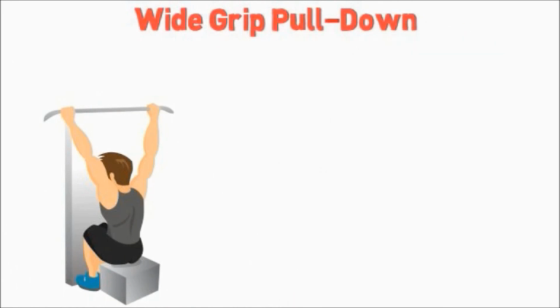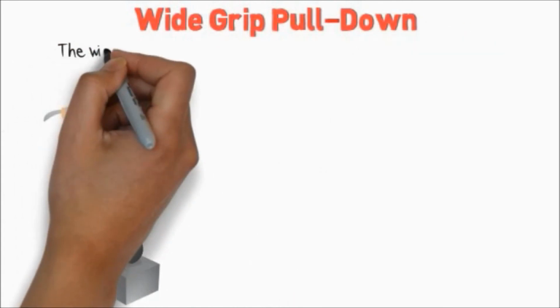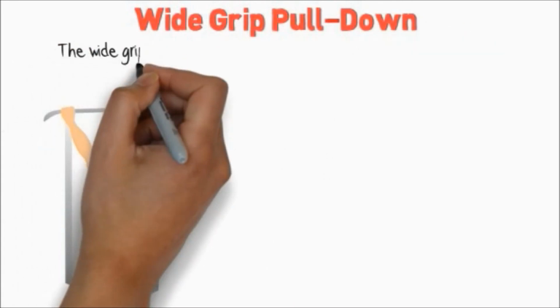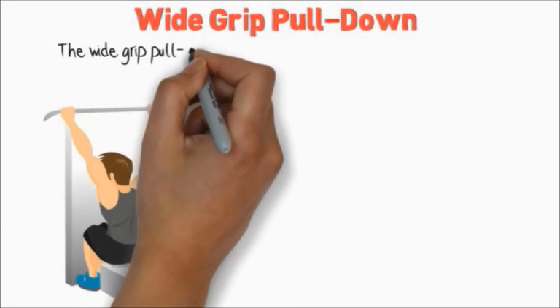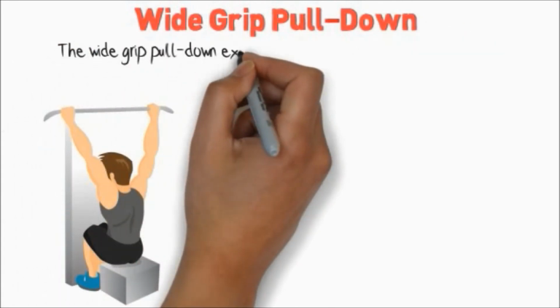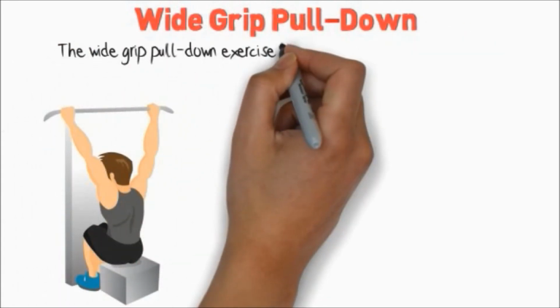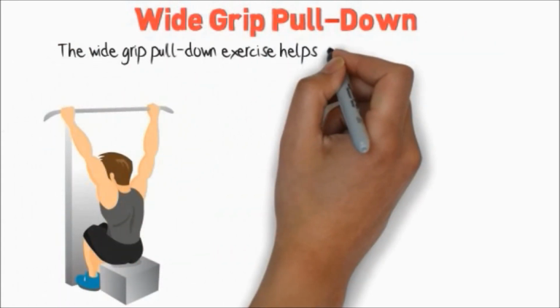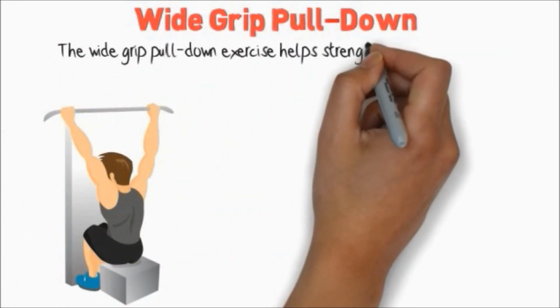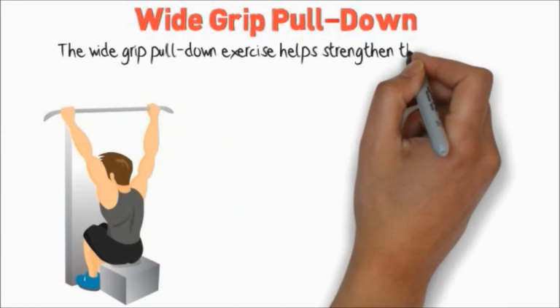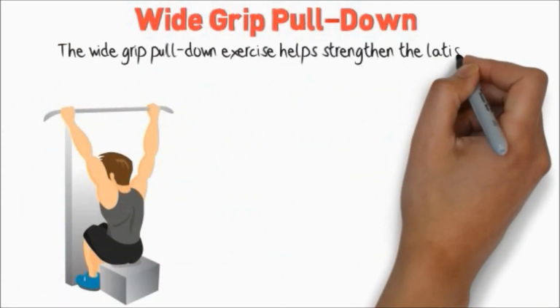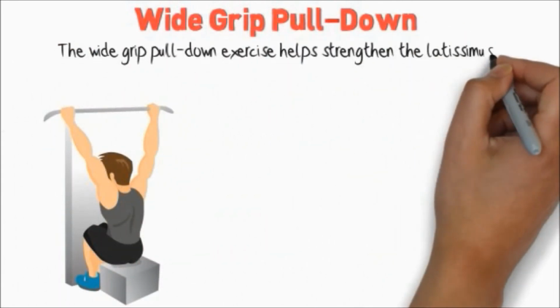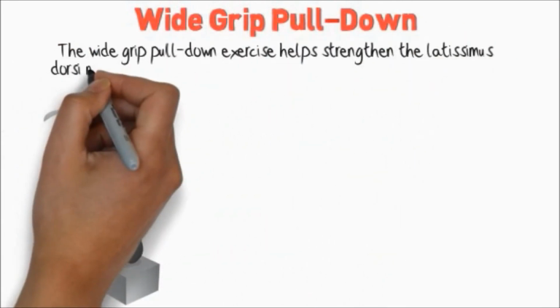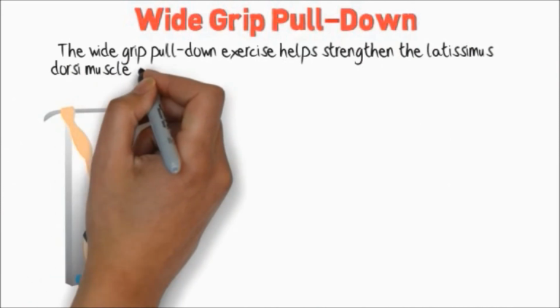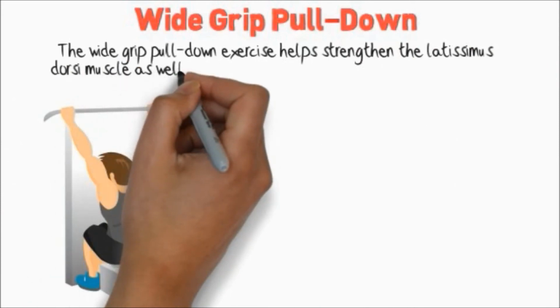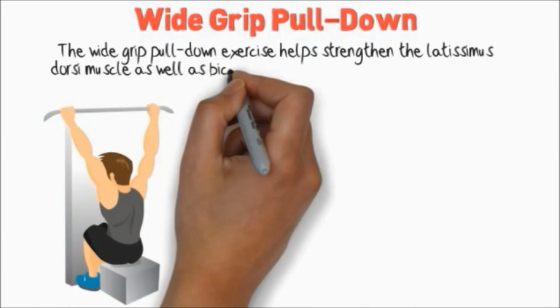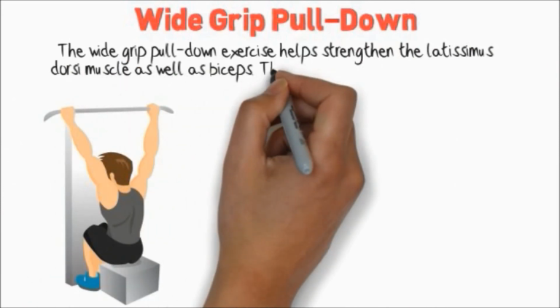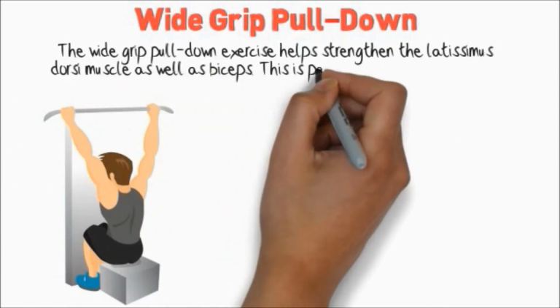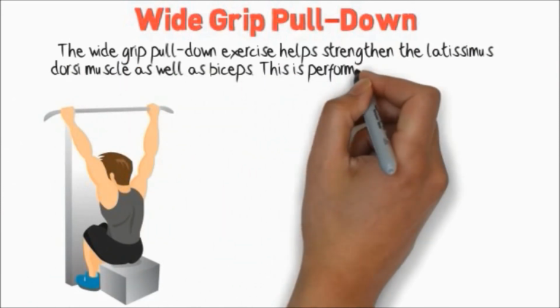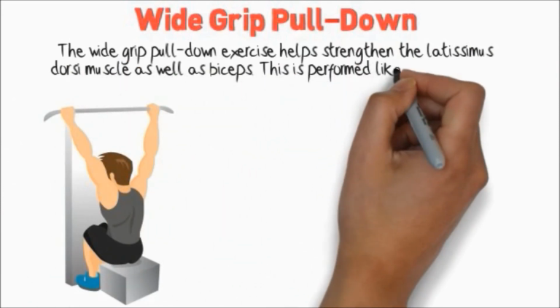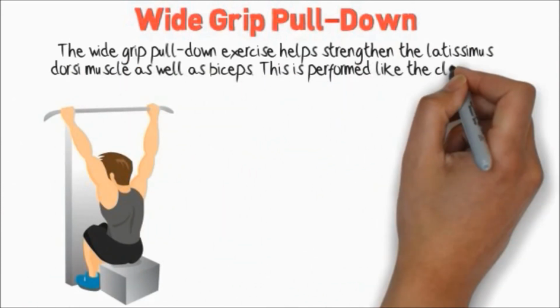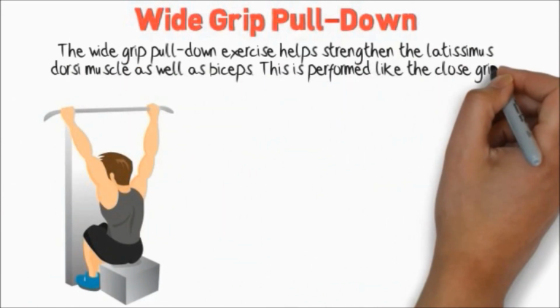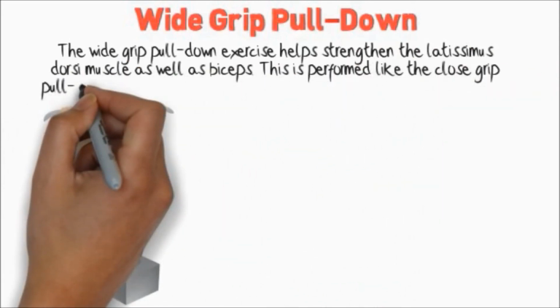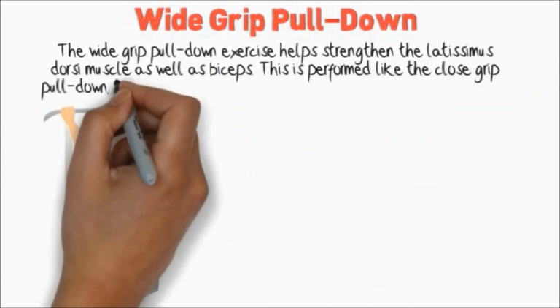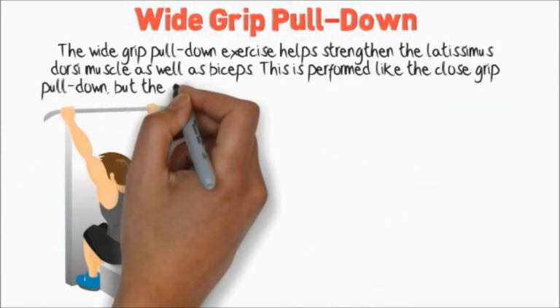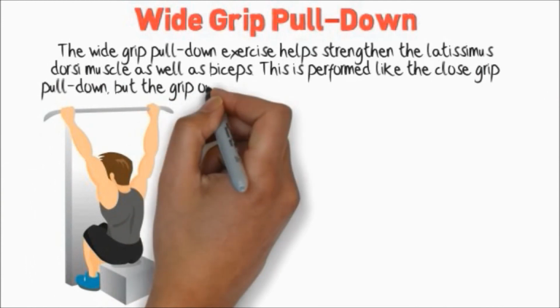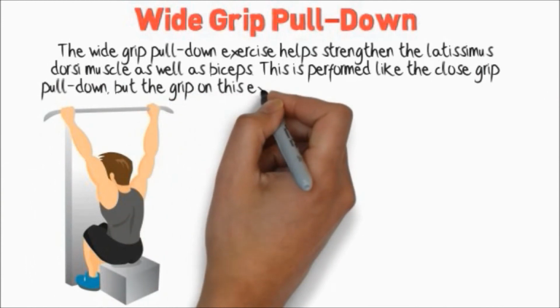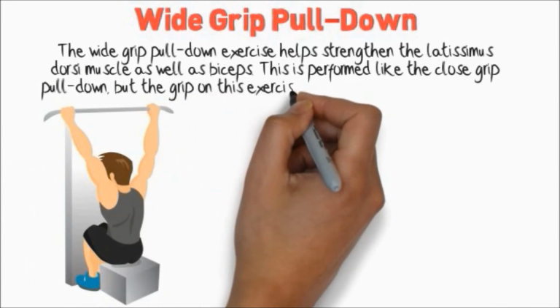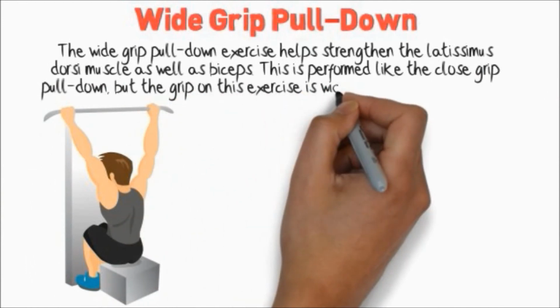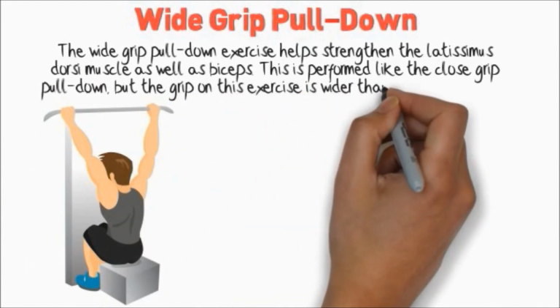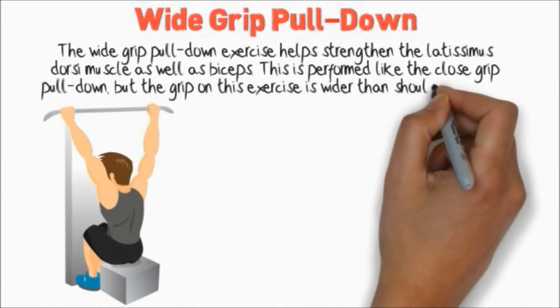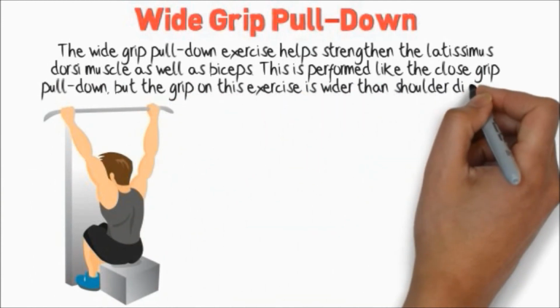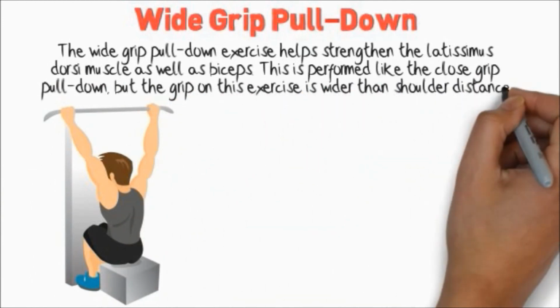Wide Grip Pull Down. The wide grip pull down exercise helps strengthen the latissimus dorsi muscle as well as the biceps. This is performed like the close grip pull down, but the grip on this exercise is wider than shoulder distance.